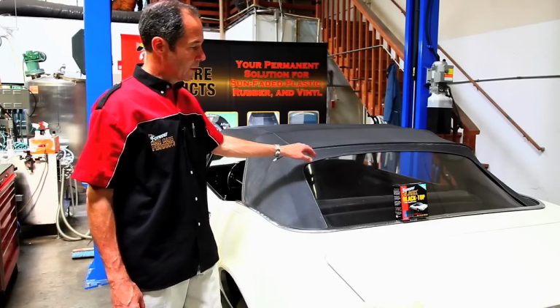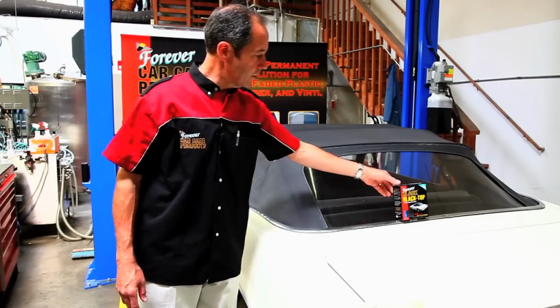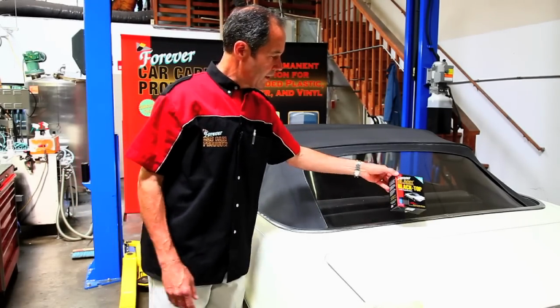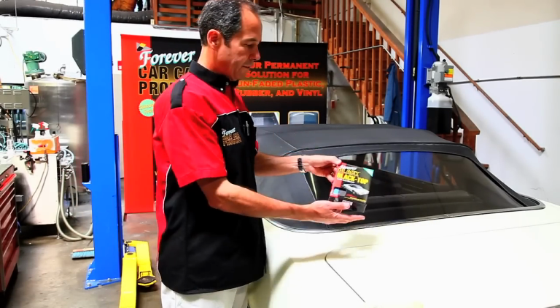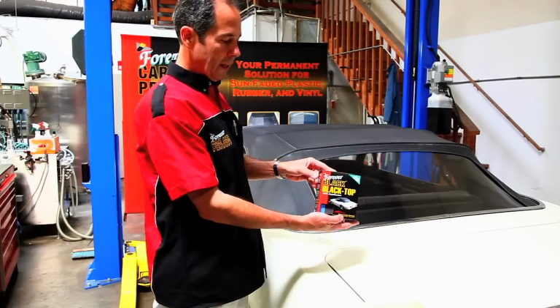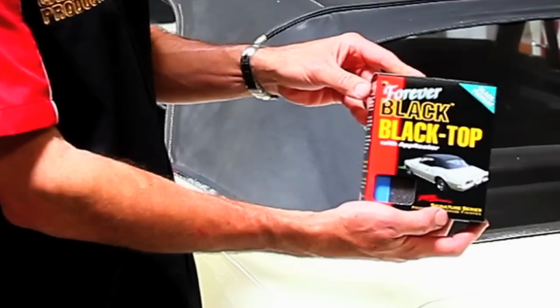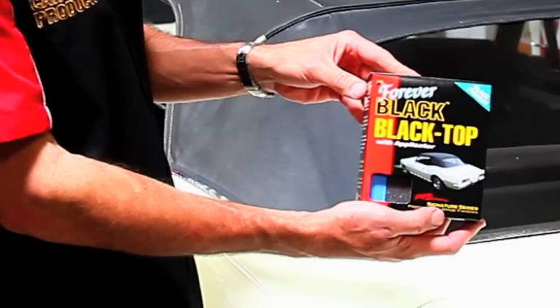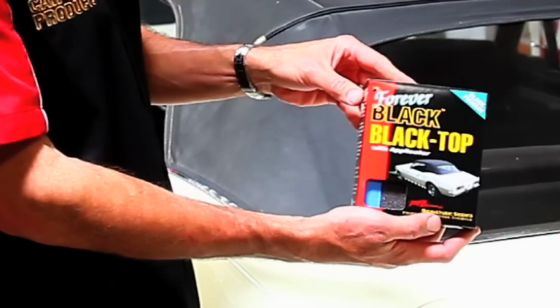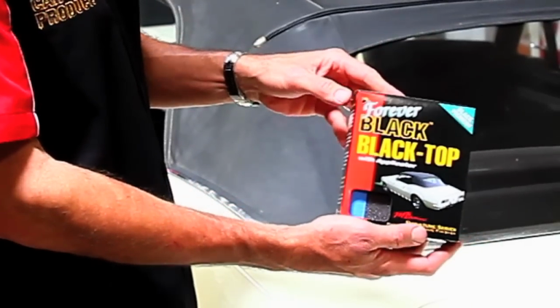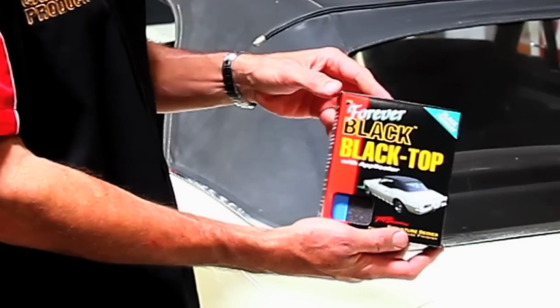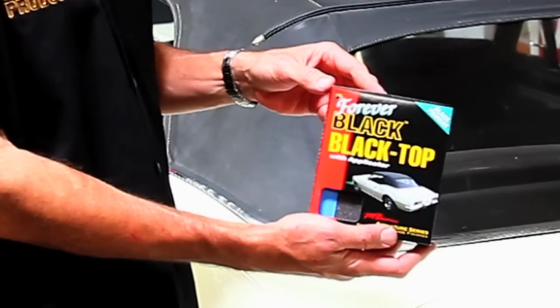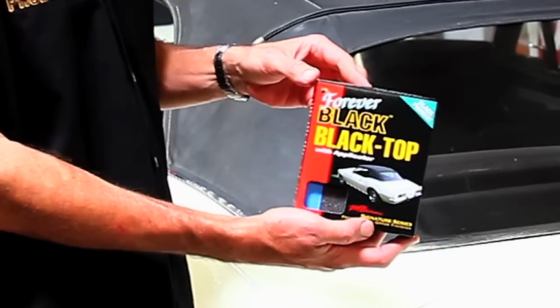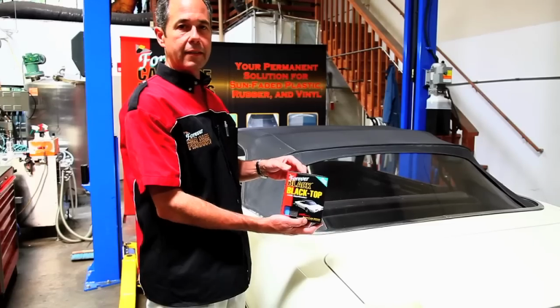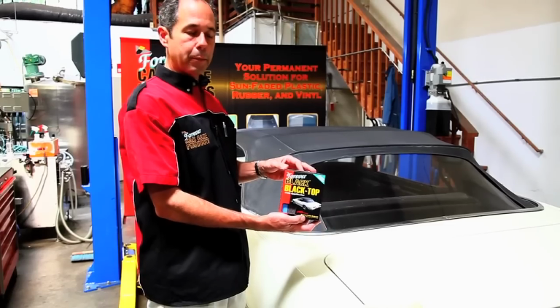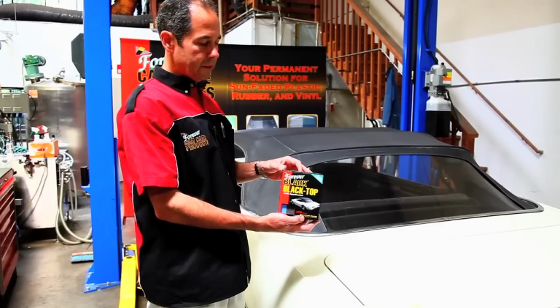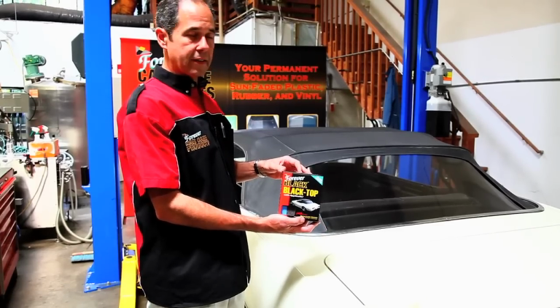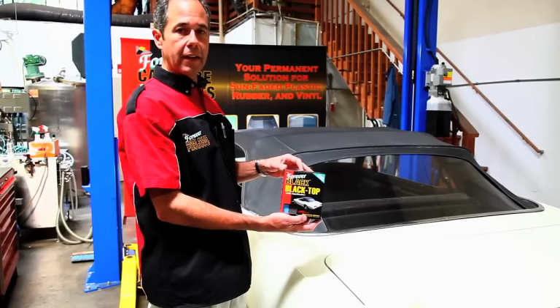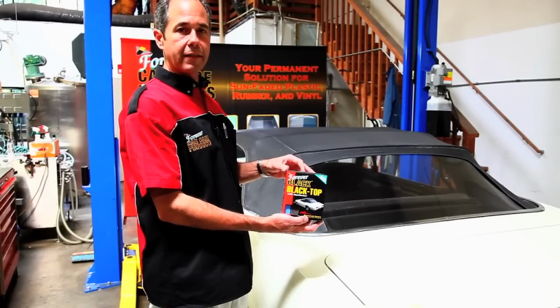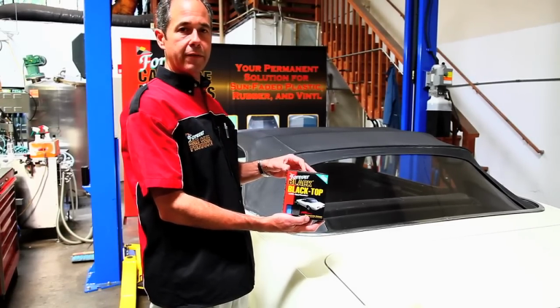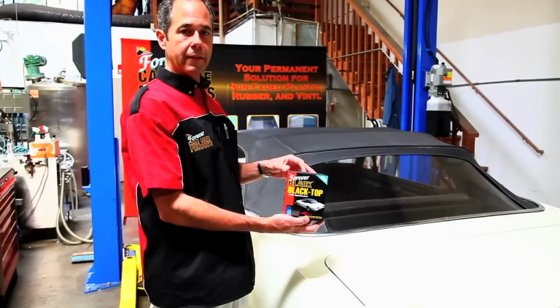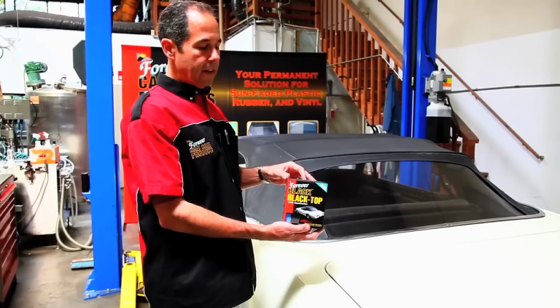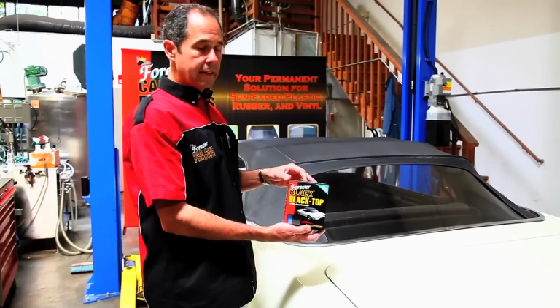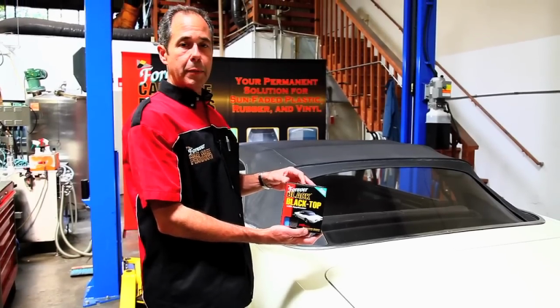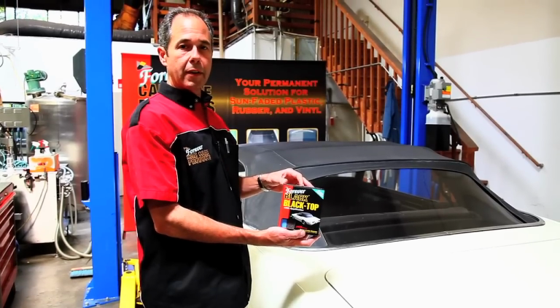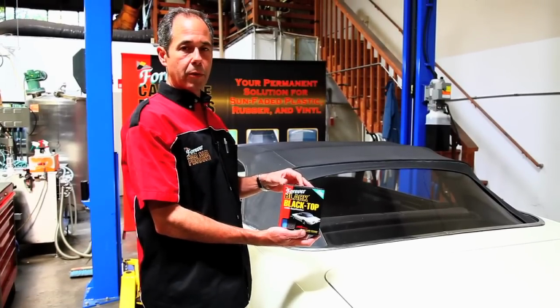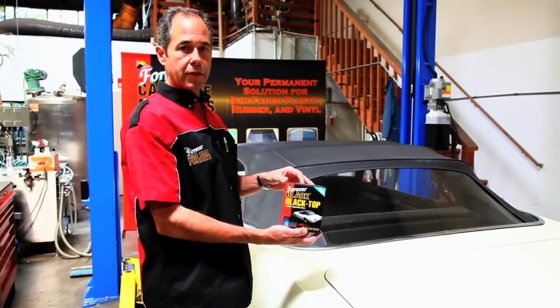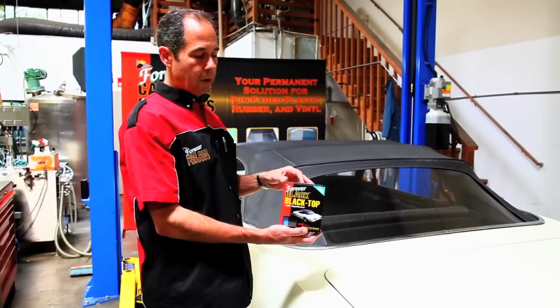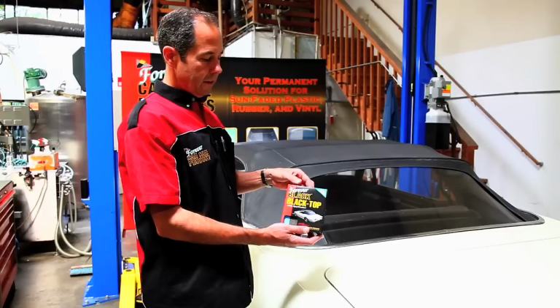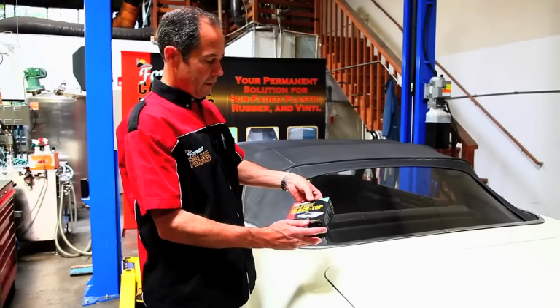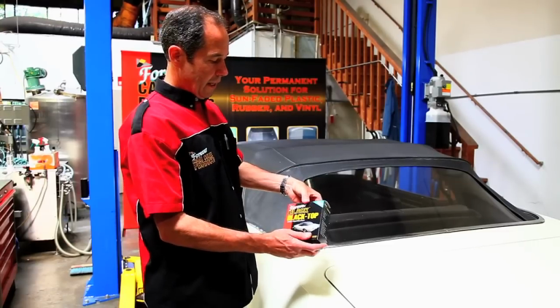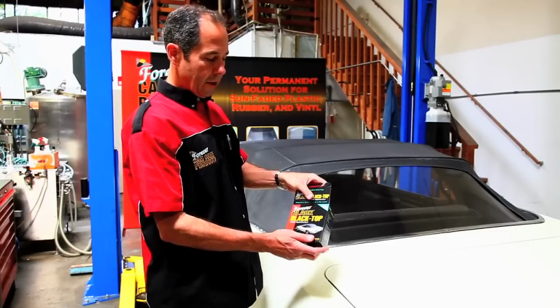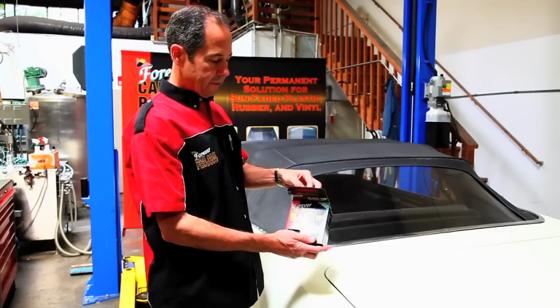So we're going to use the Forever Black Blacktop Gel. Like all the other products, it's a permanent solution to sun-faded plastic, rubber, and vinyl. It is designed to be permanent — it should not wash off with soap or water, and it's environmentally friendly.